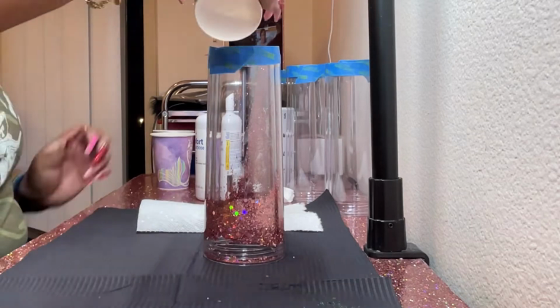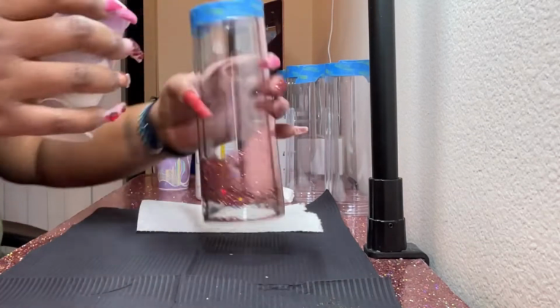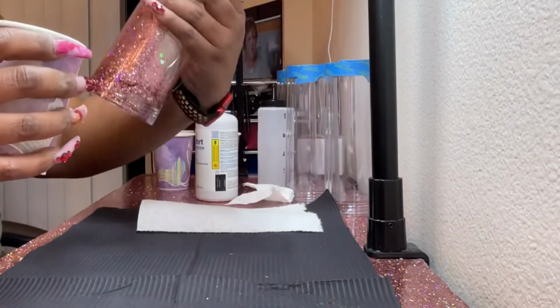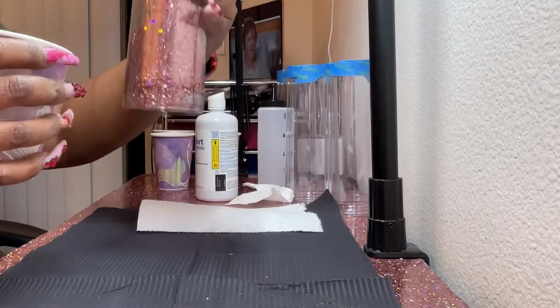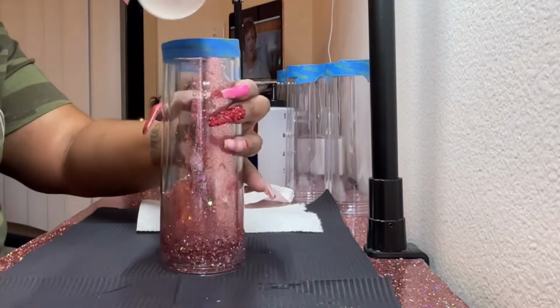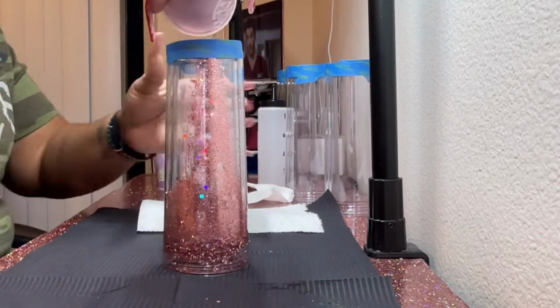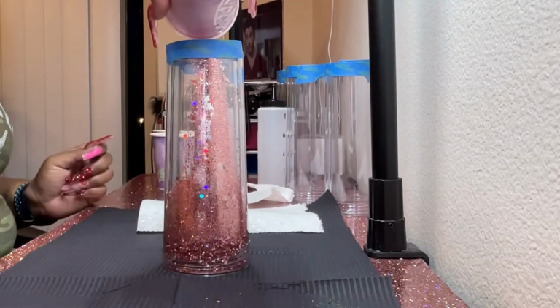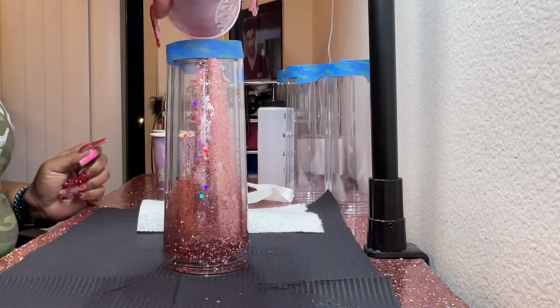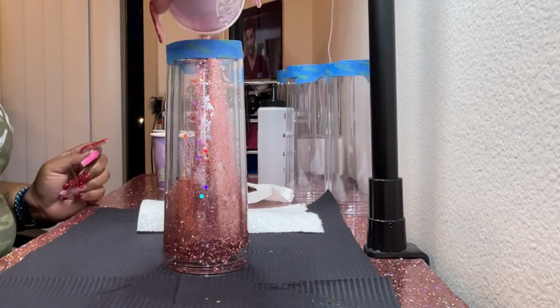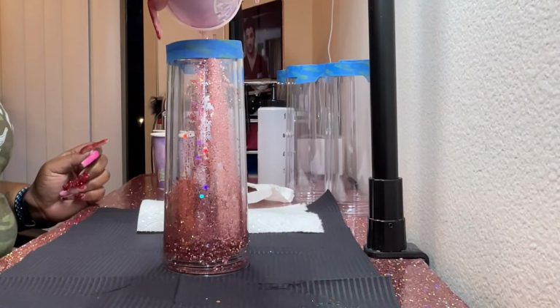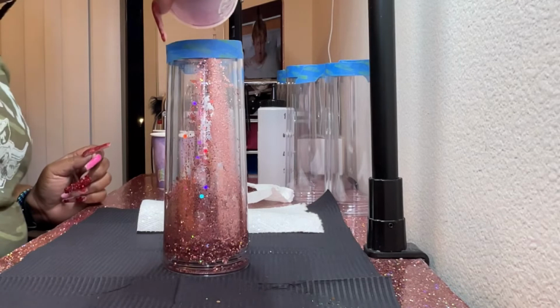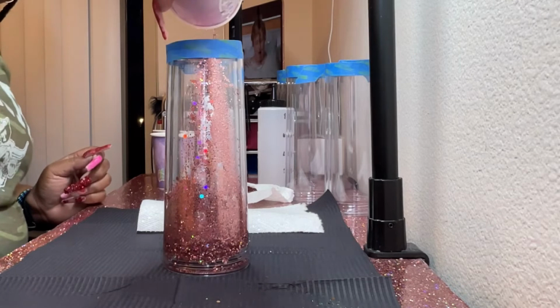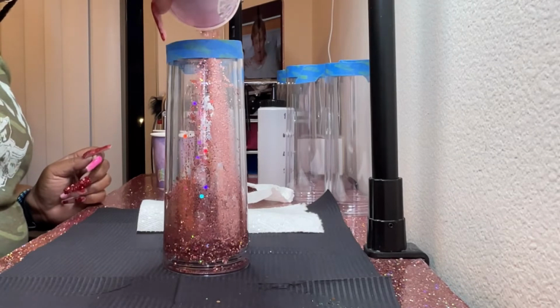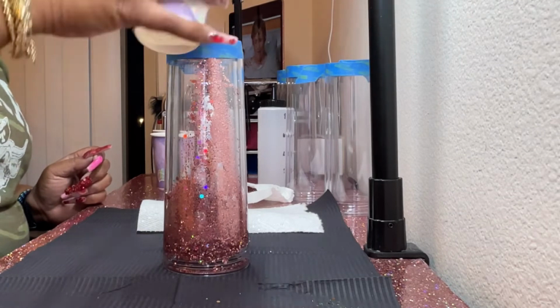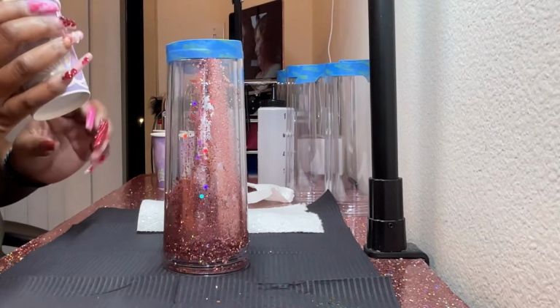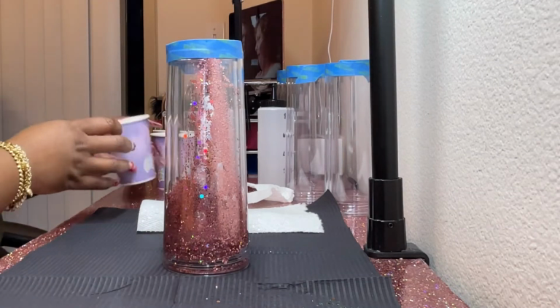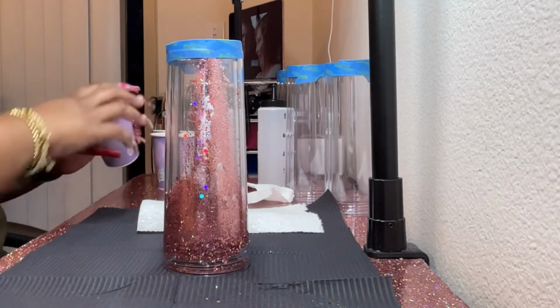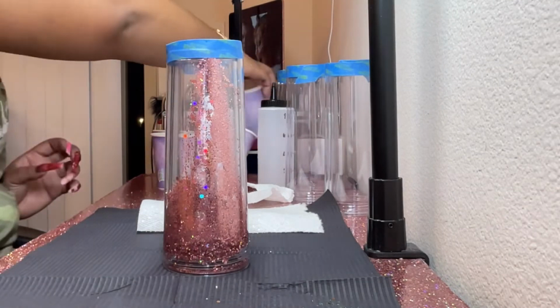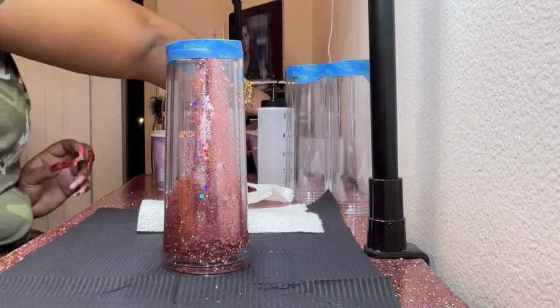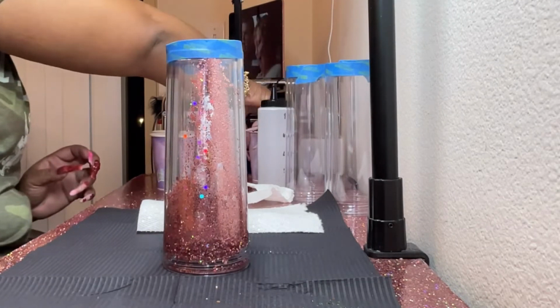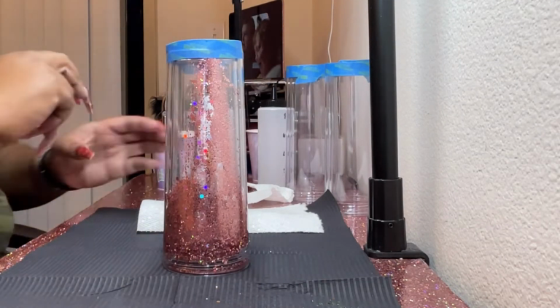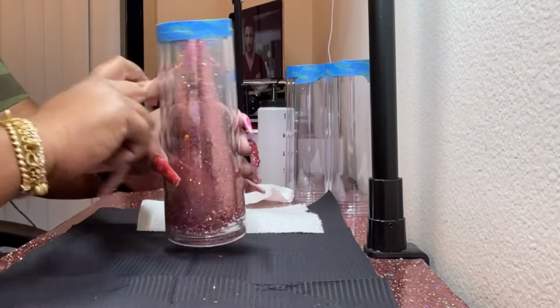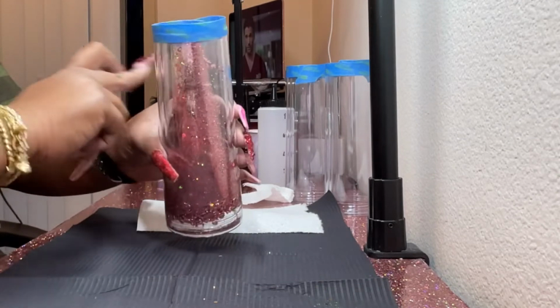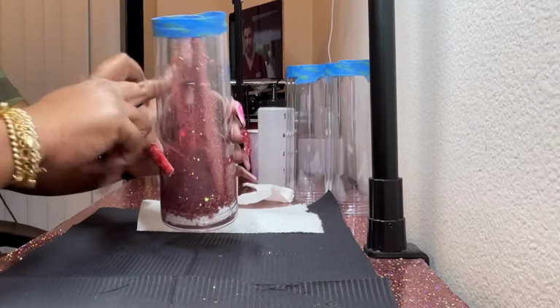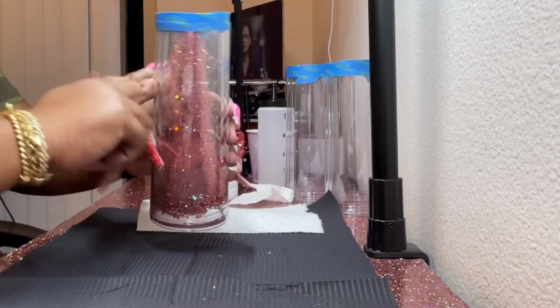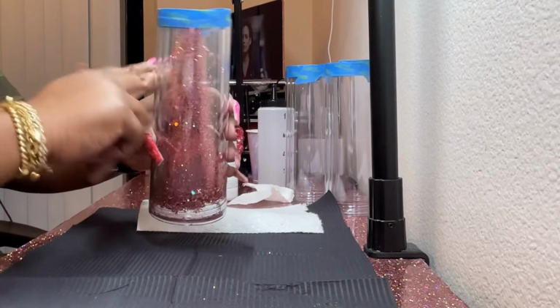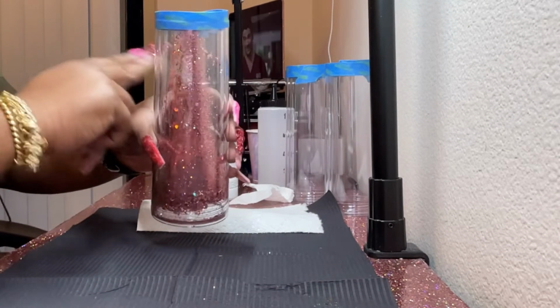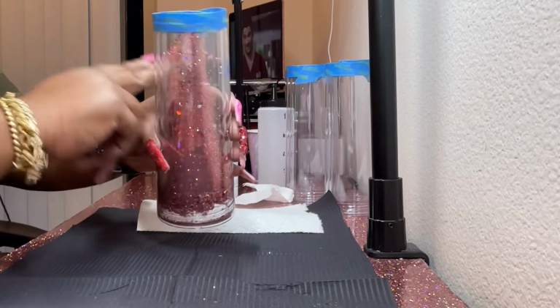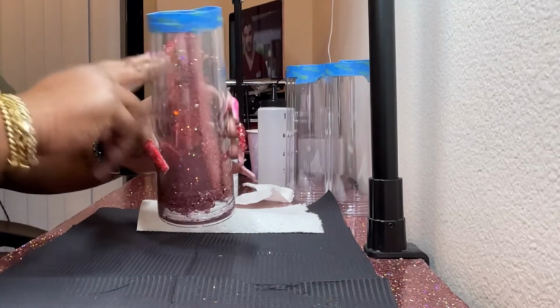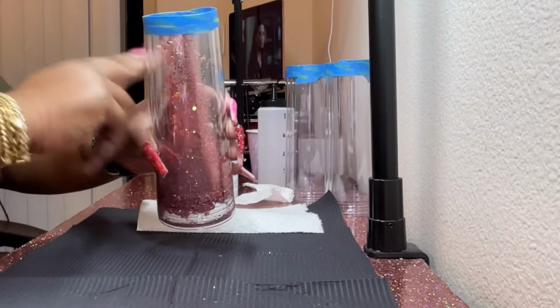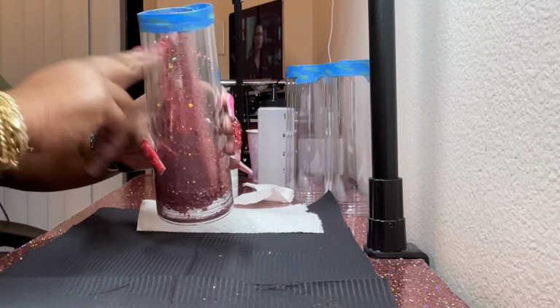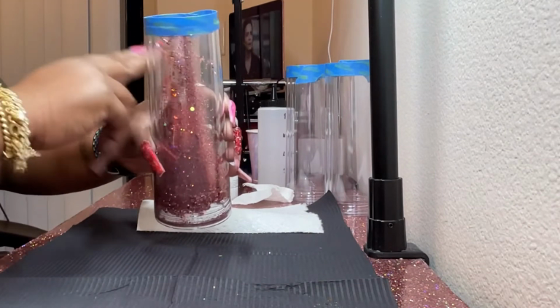But you see how pretty that's already falling? In my opinion, contact solution is a faster solution because it's just strictly — there's no glycerin, there's no glue, no oil, there's nothing in there. It's just straight contact solution.